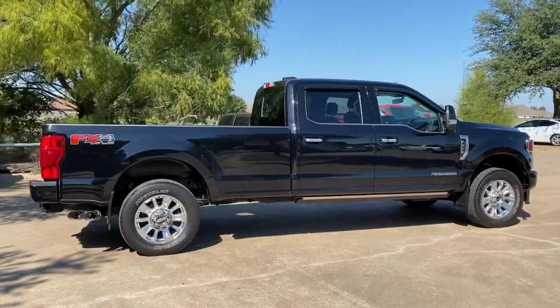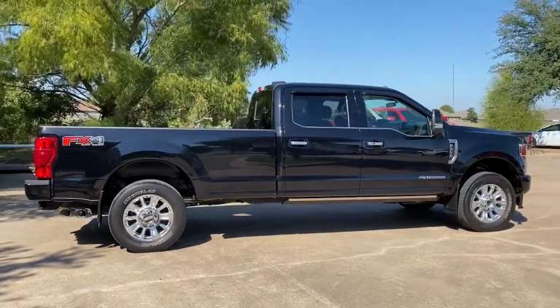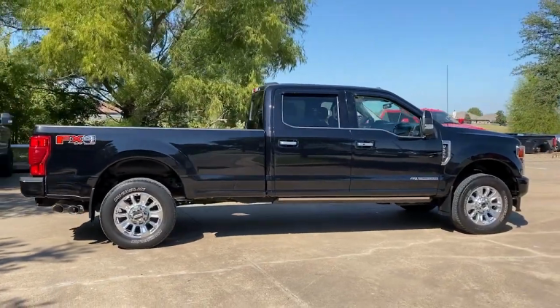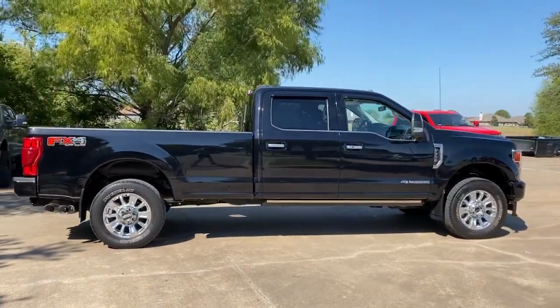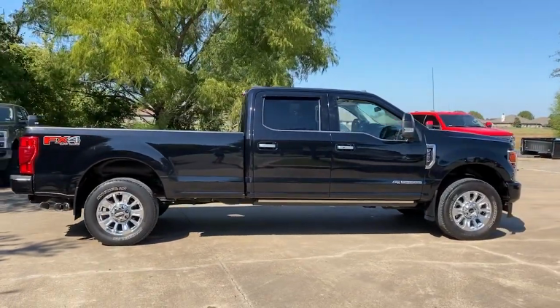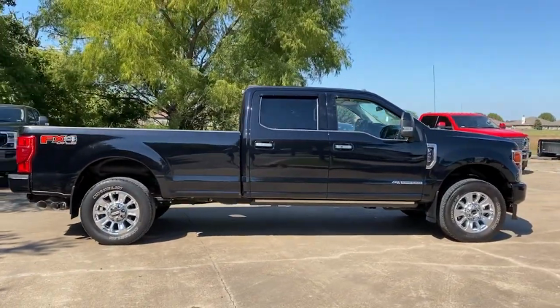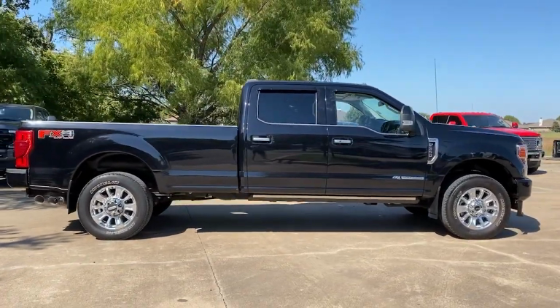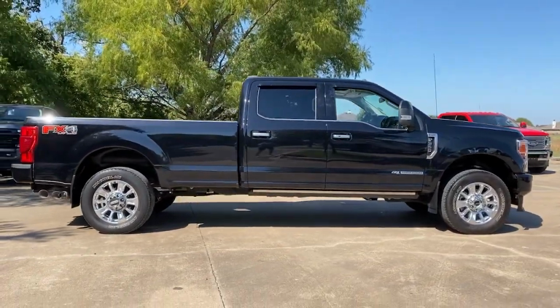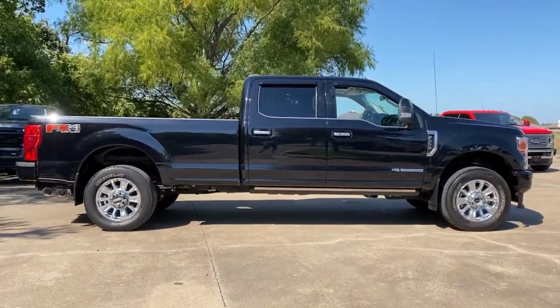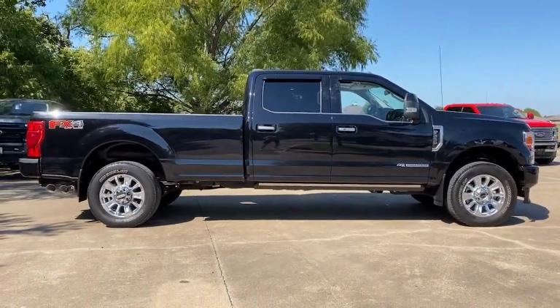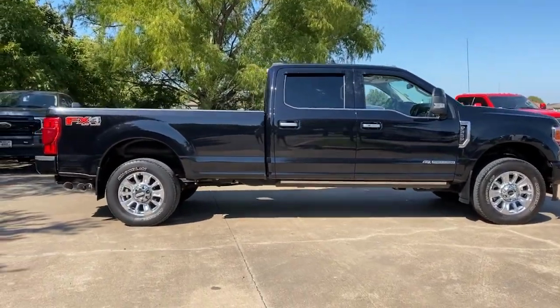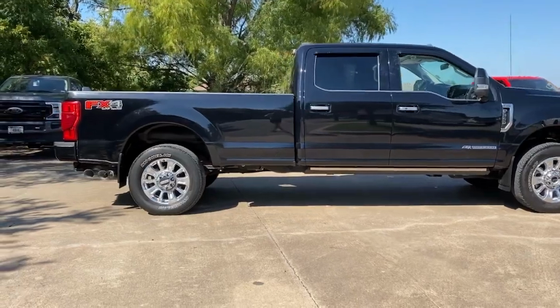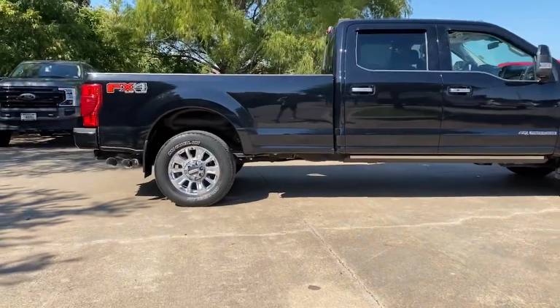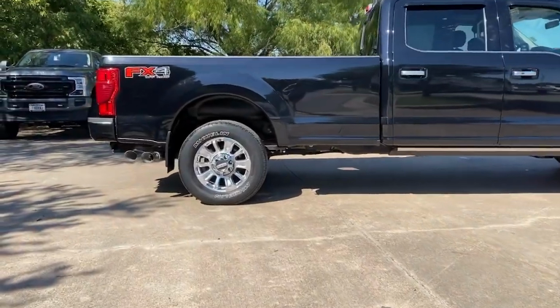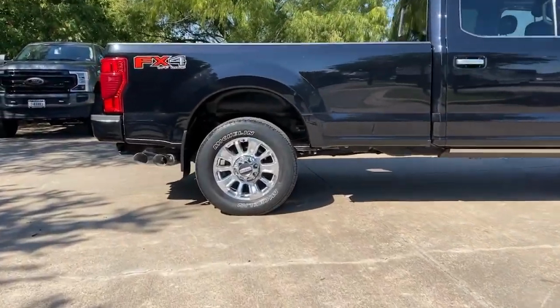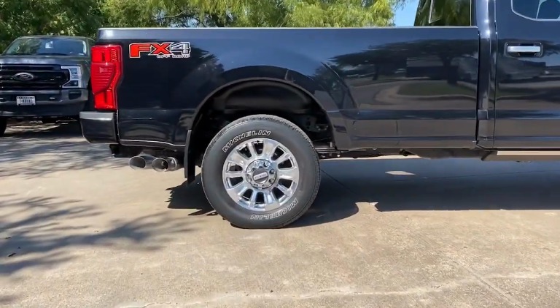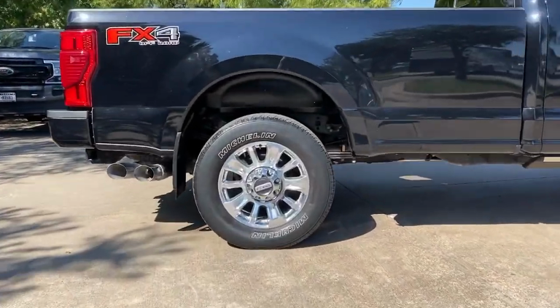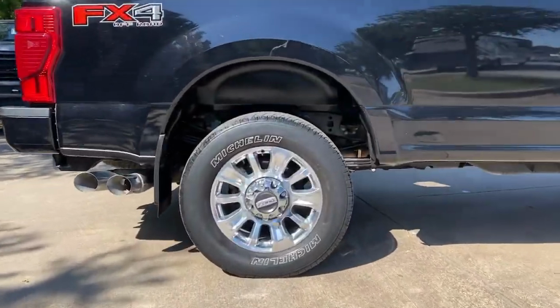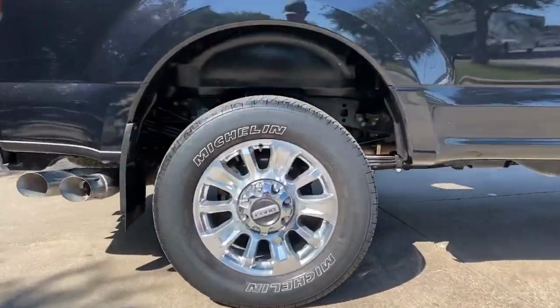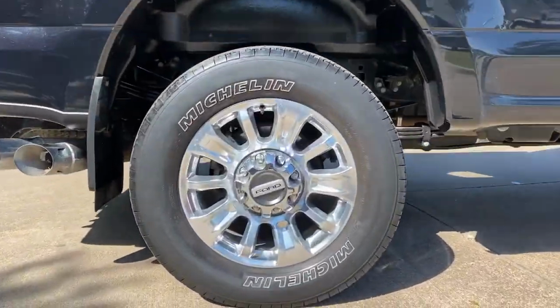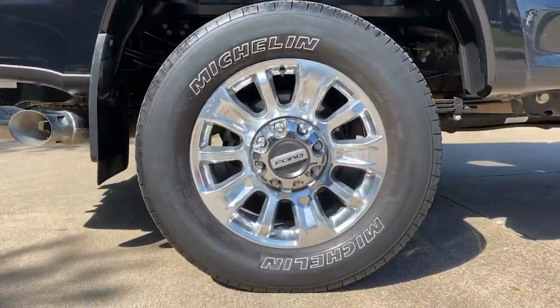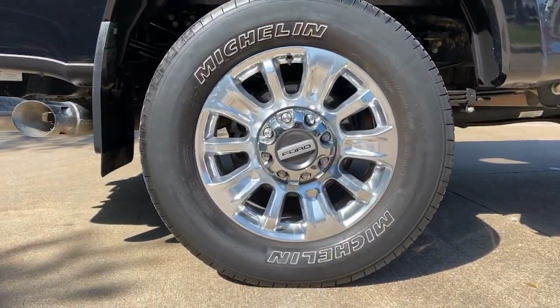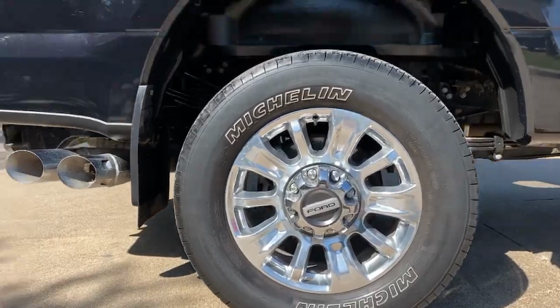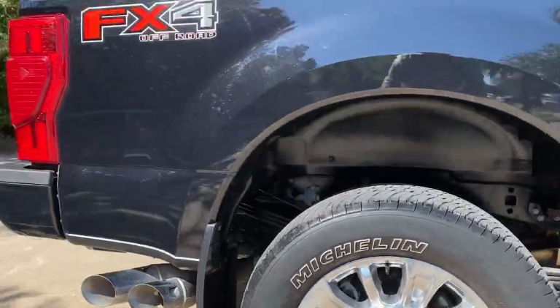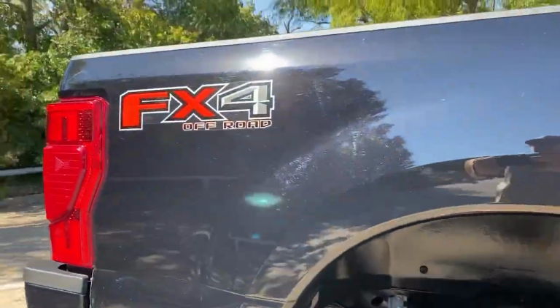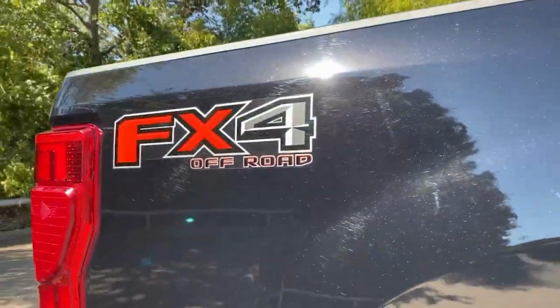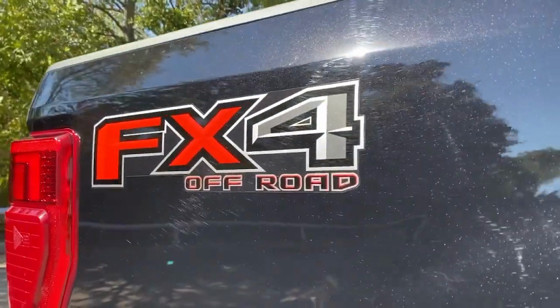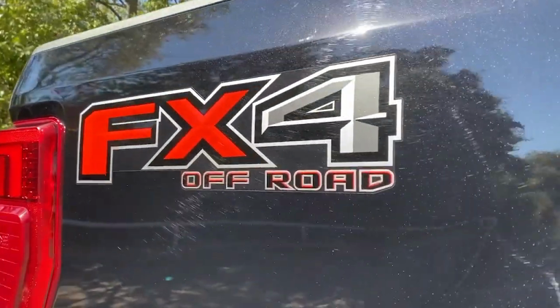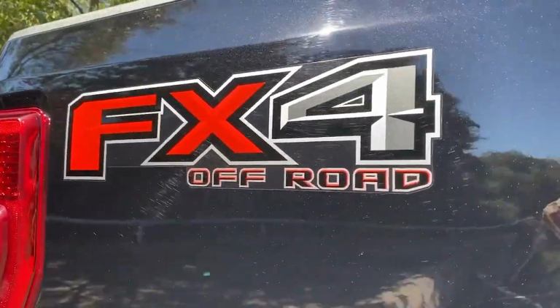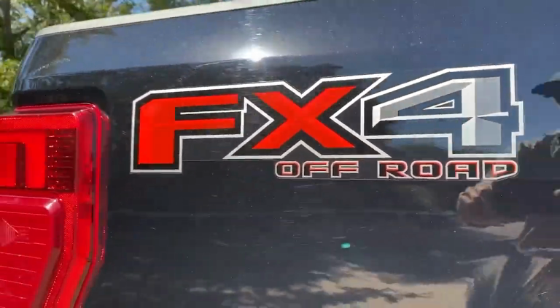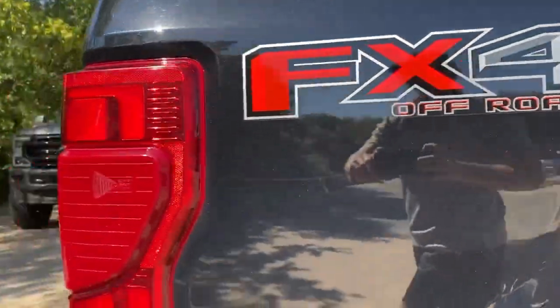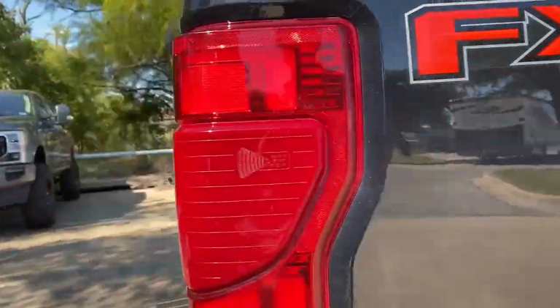These are just some of the great options this vehicle comes with: navigation system, electronic stability control, aluminum wheels, seat memory, trip computer, power windows, bucket seats, four-wheel disc brakes, and power steering.